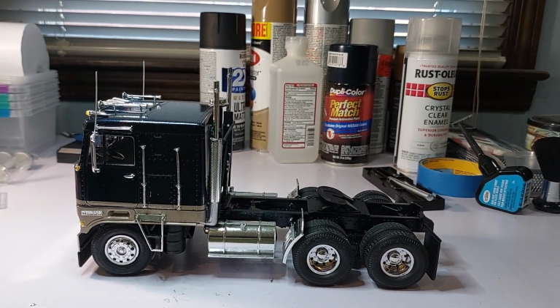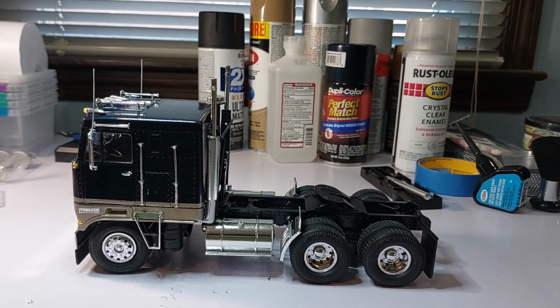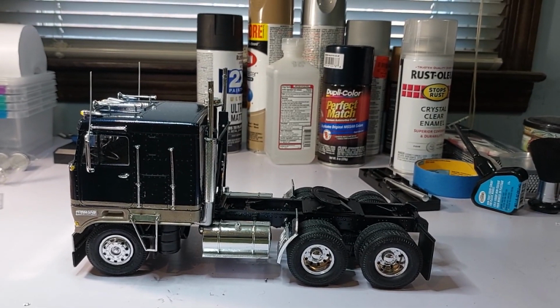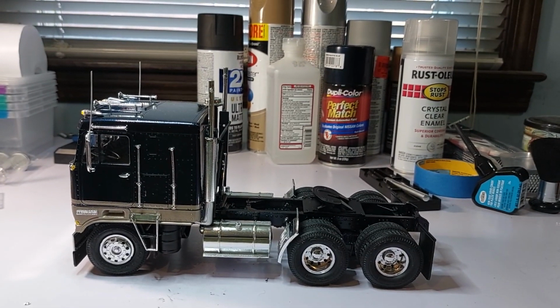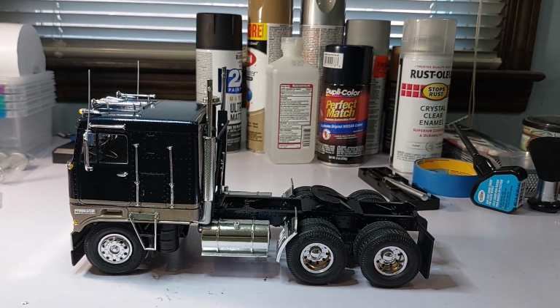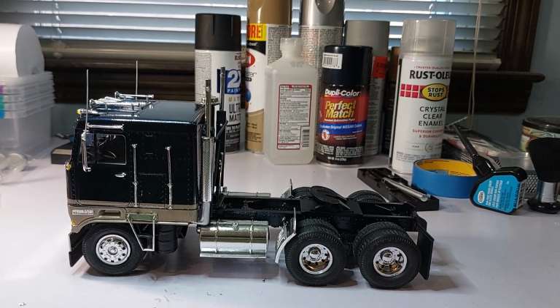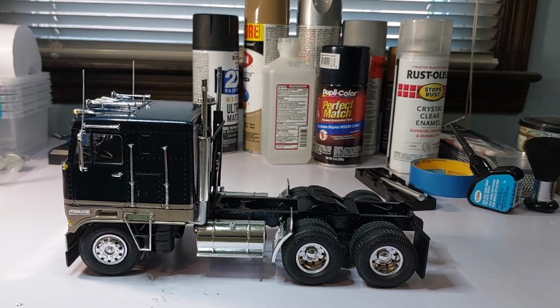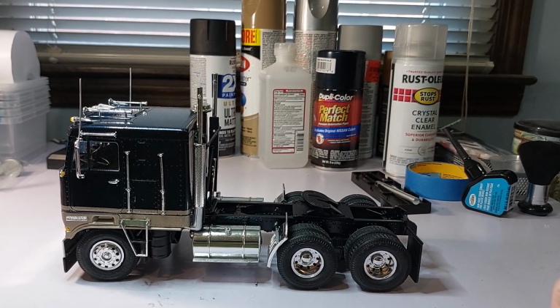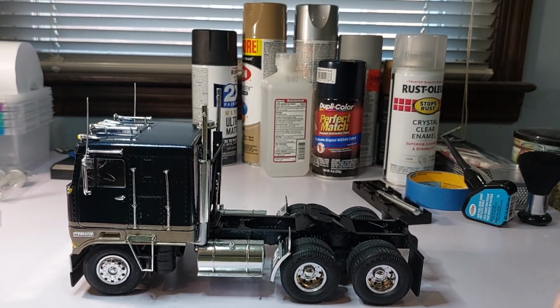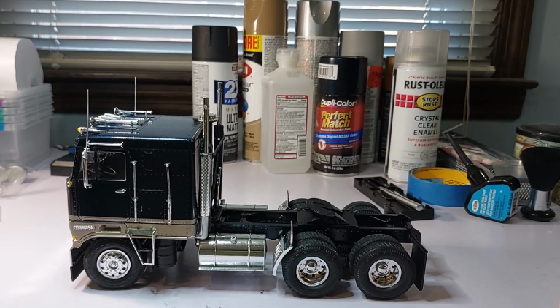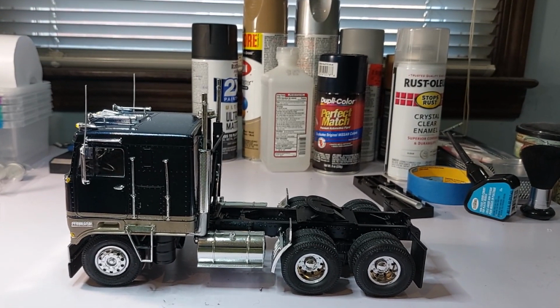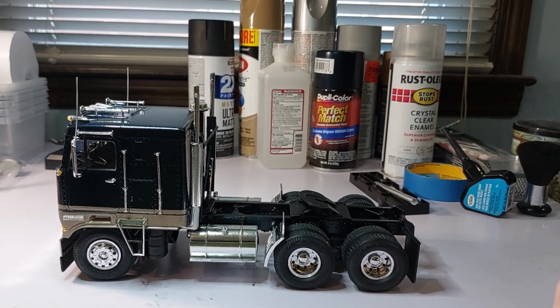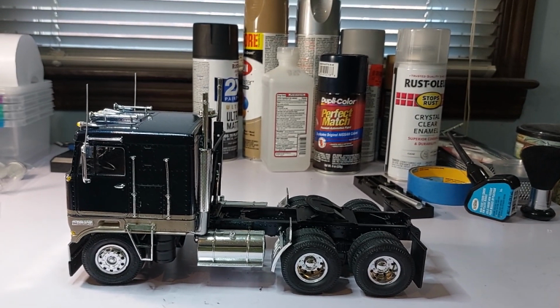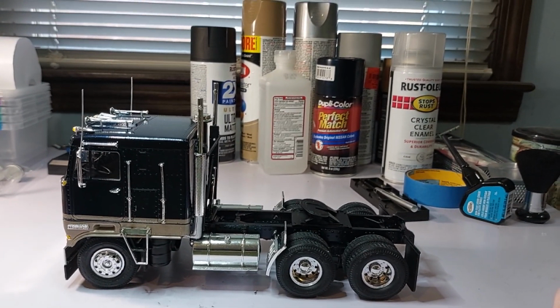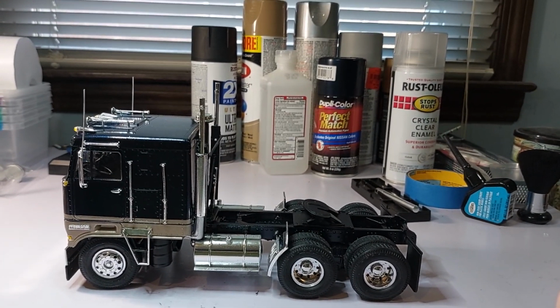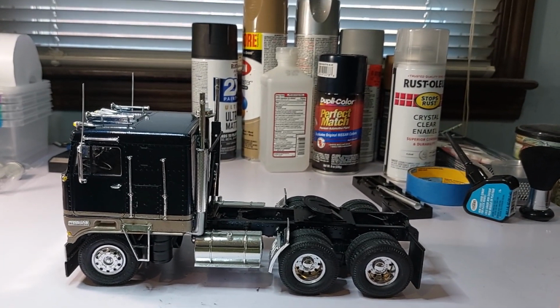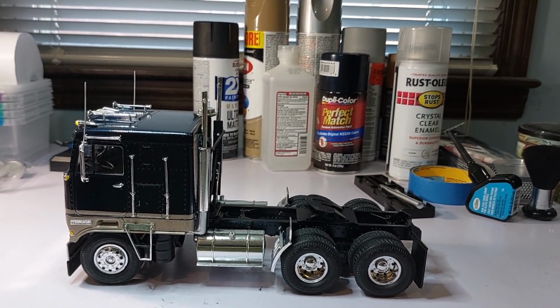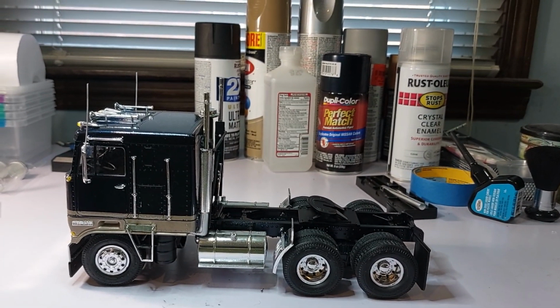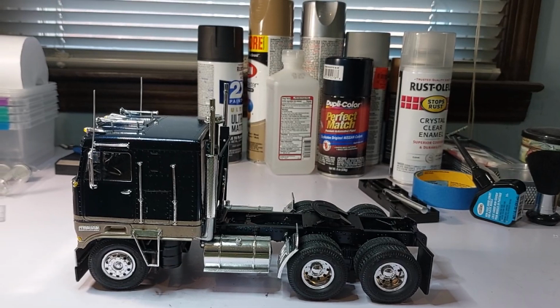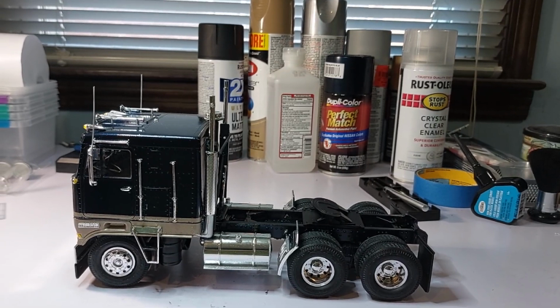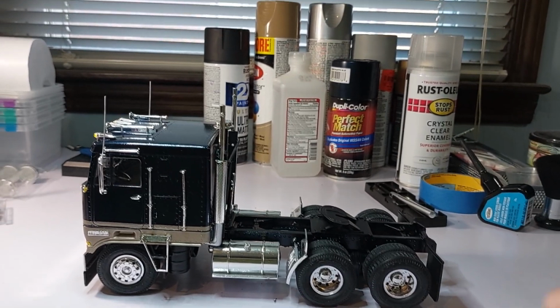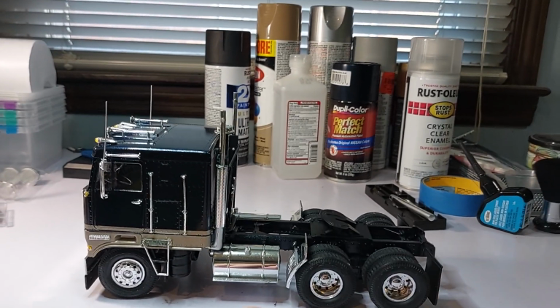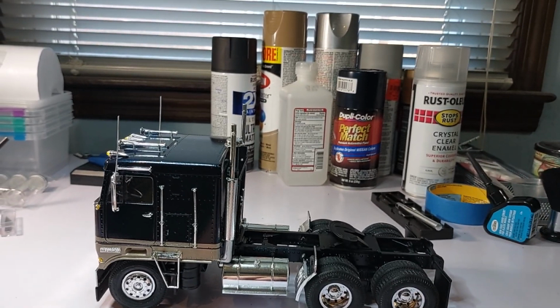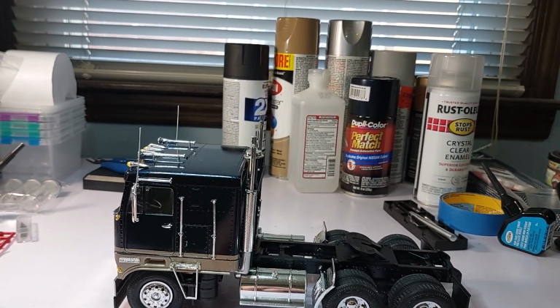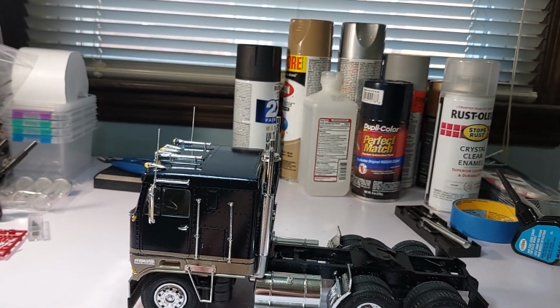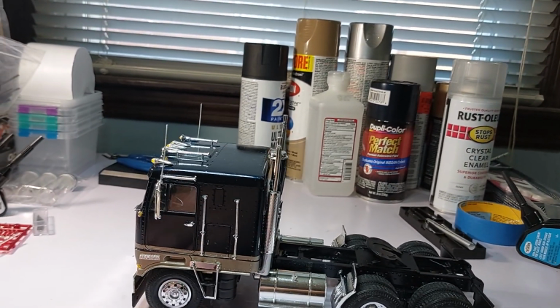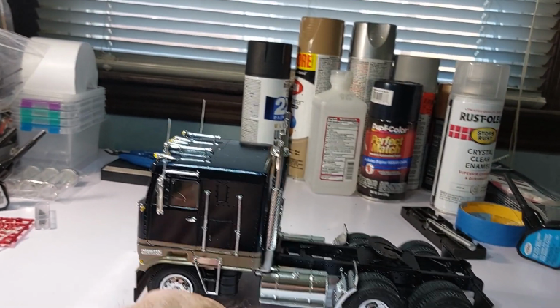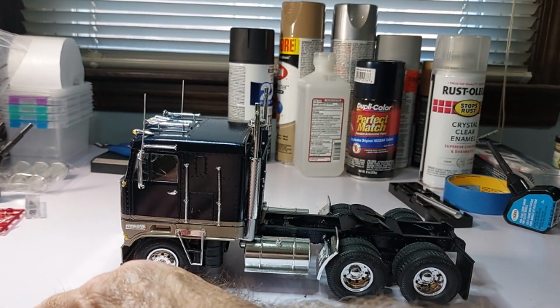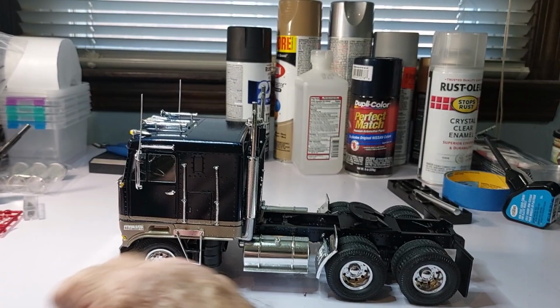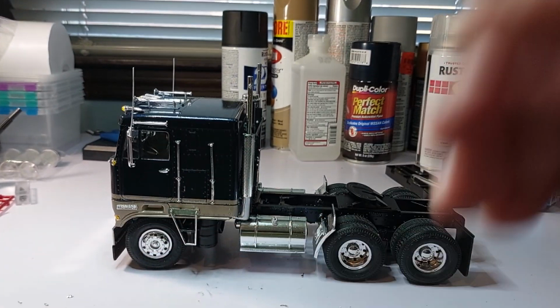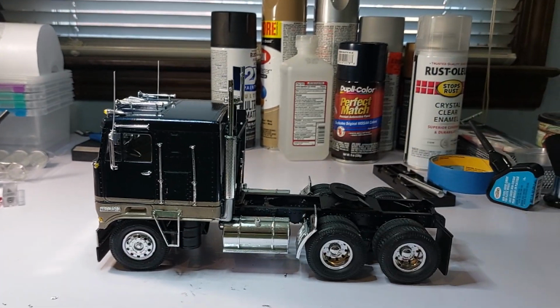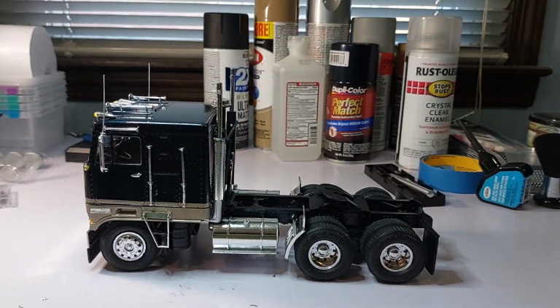We'll be moving on to the next project. Haven't made up my mind what we're going to build just yet — maybe a wagon this time.